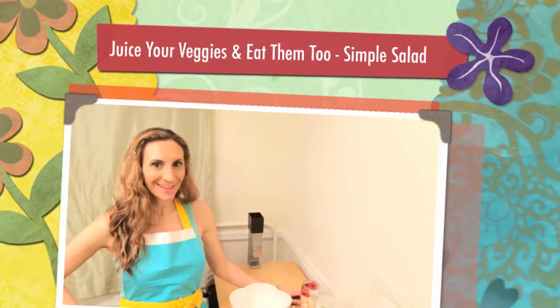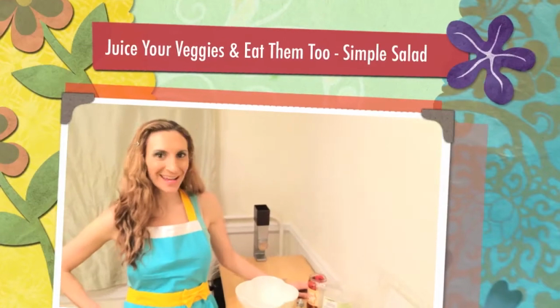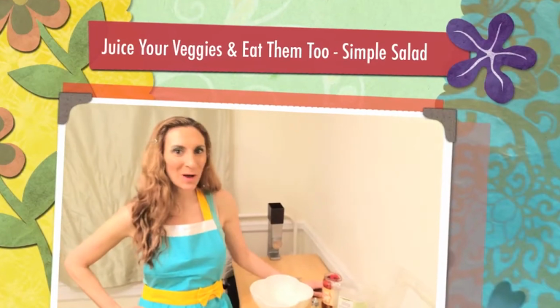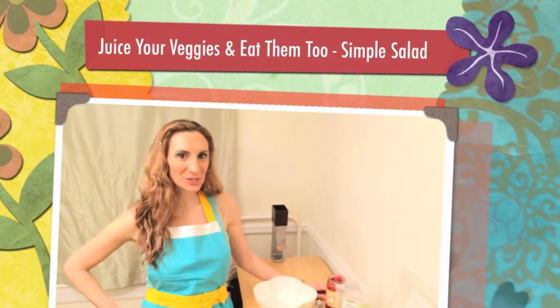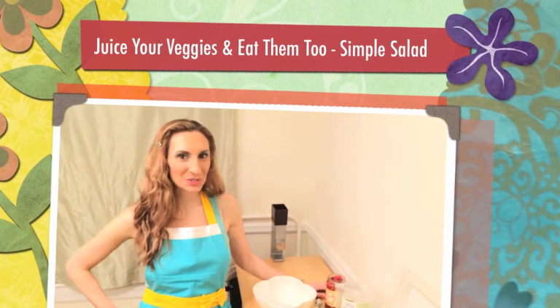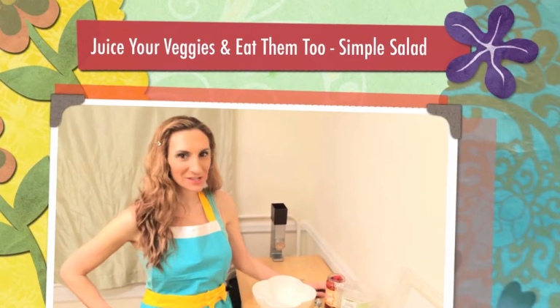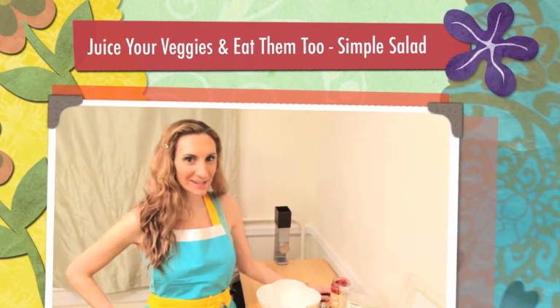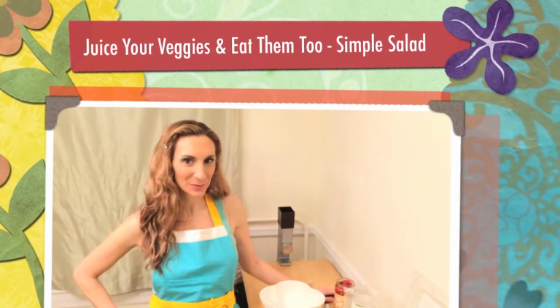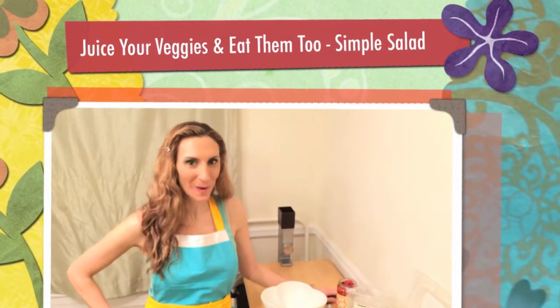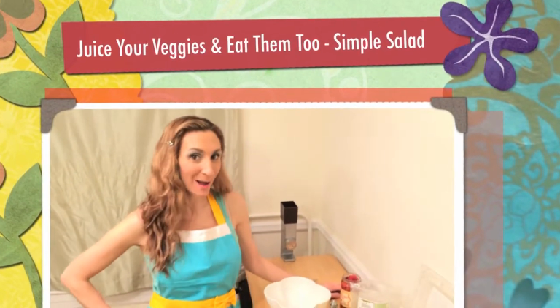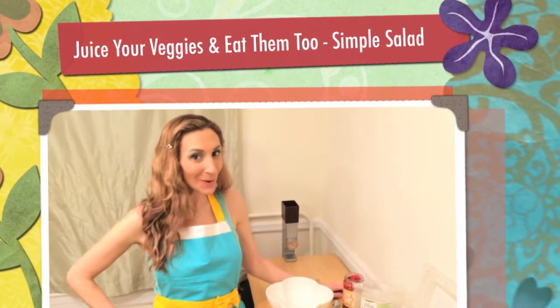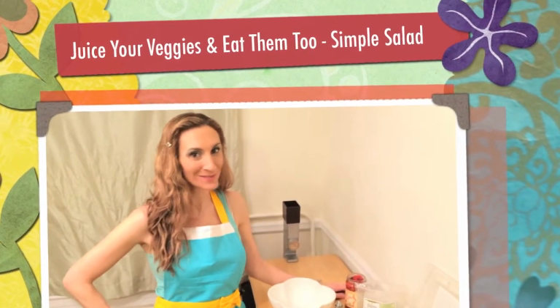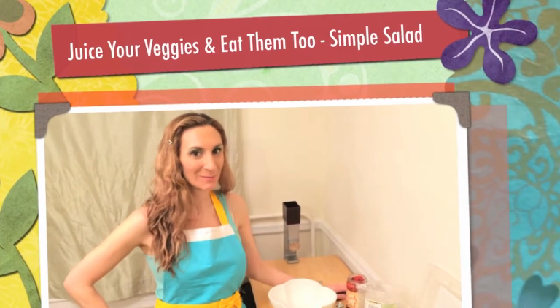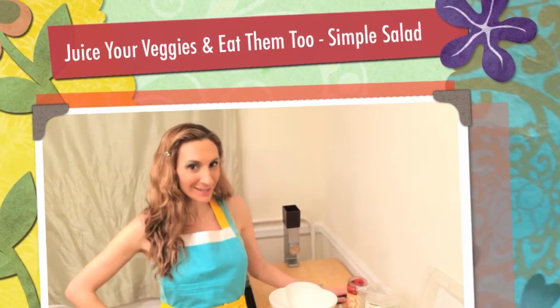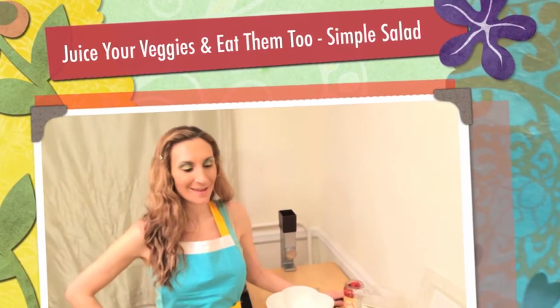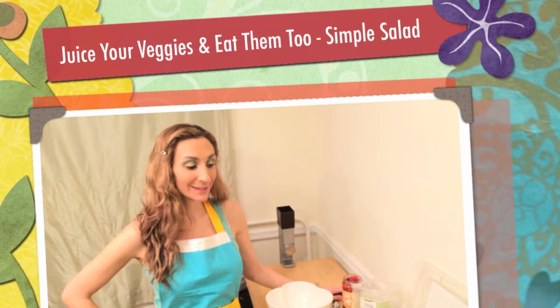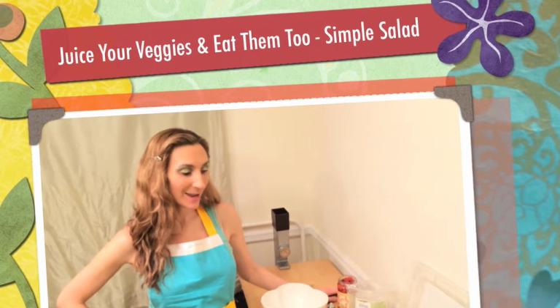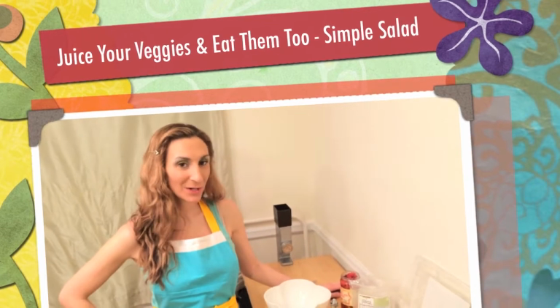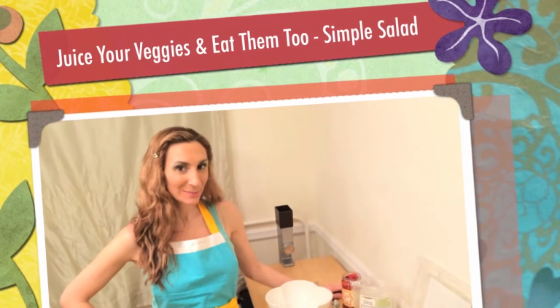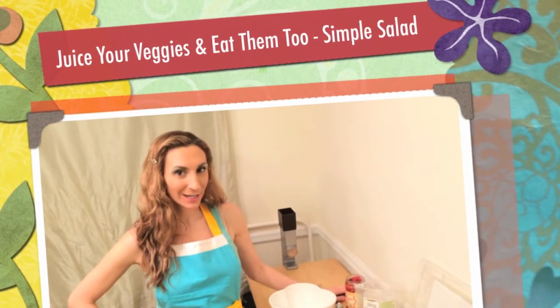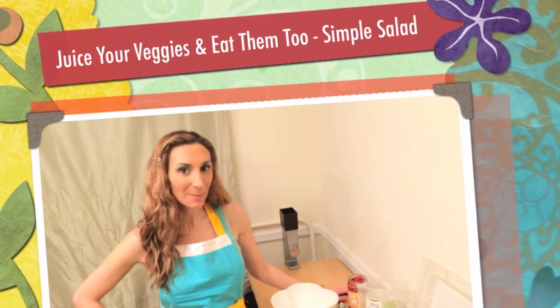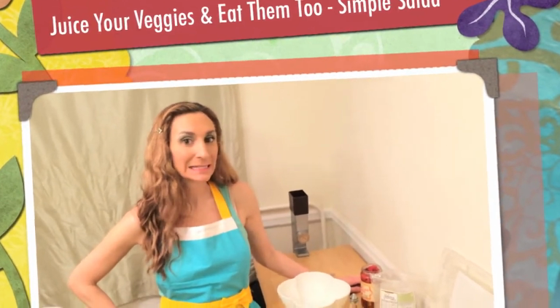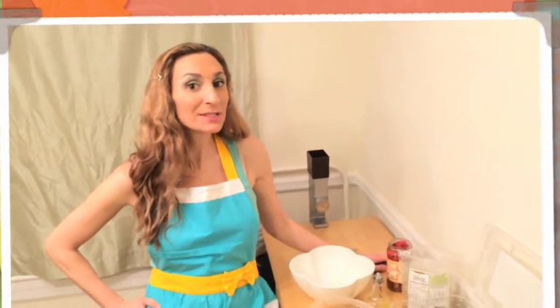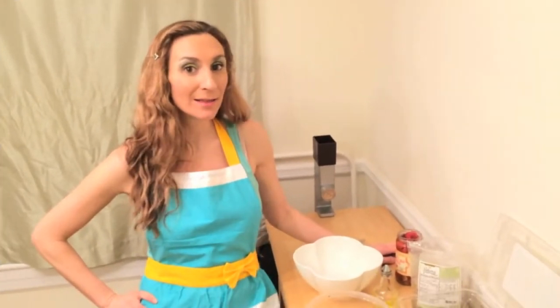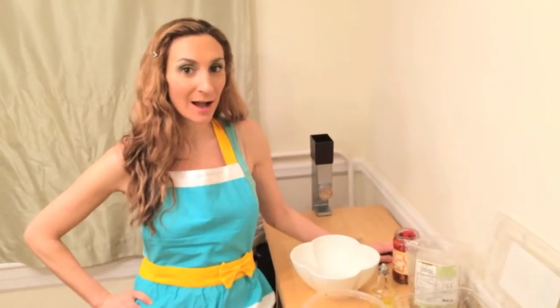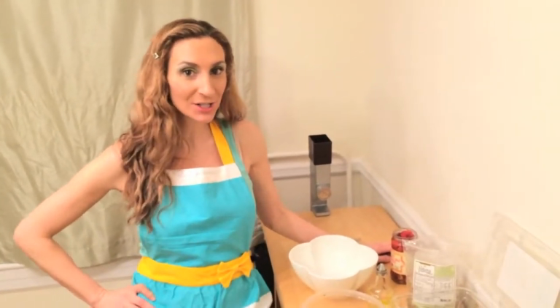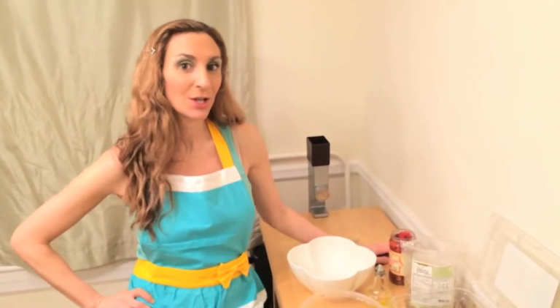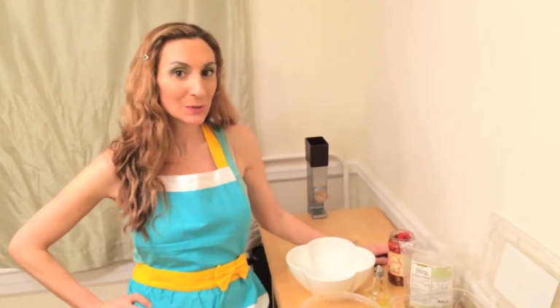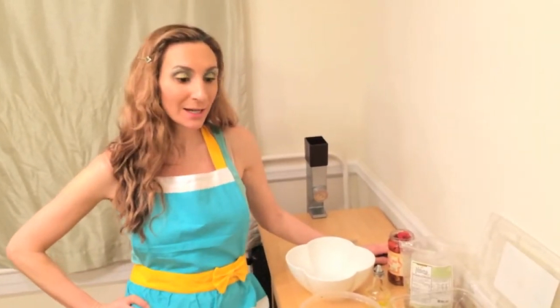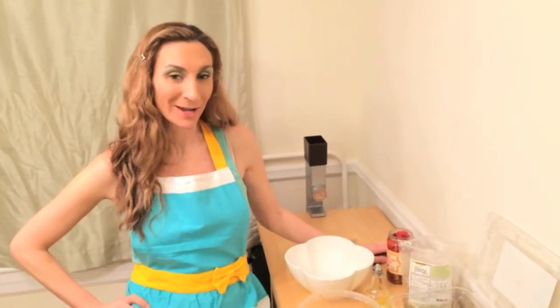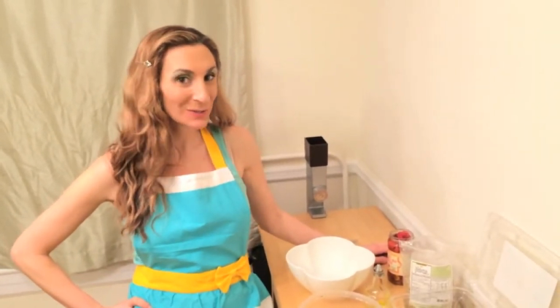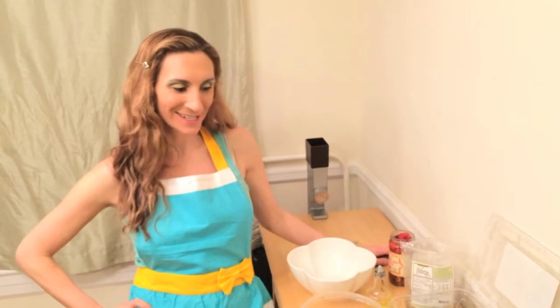Hi, and welcome to Juice Your Veggies and Eat Them Too. I'm your host, Via Melissa, and today we are going to be cooking up a simple salad concoction using my juice veggies.